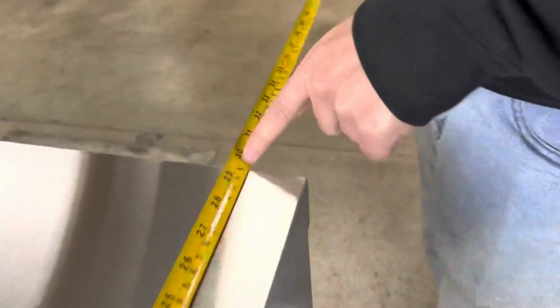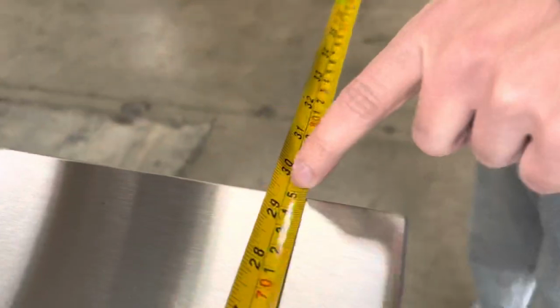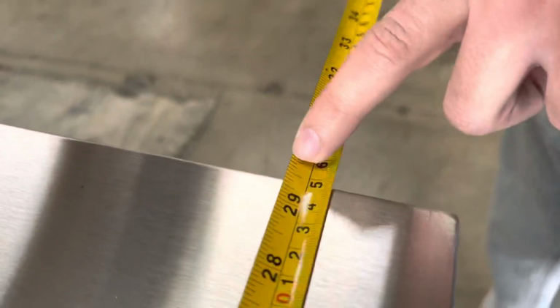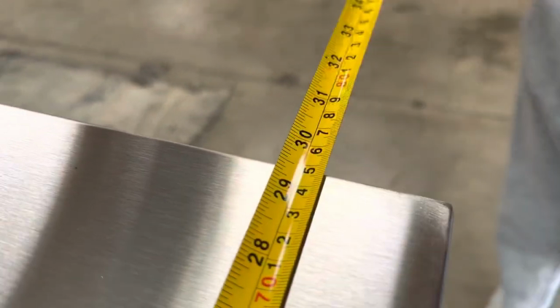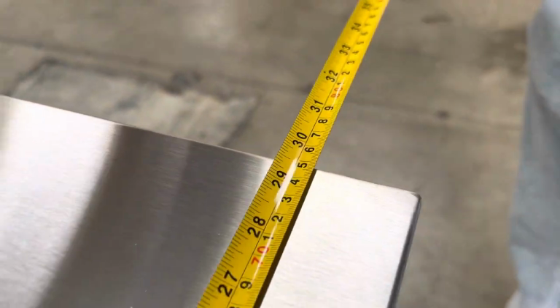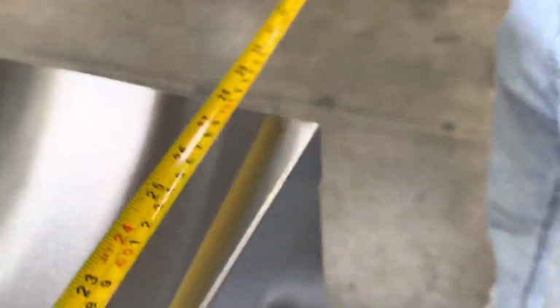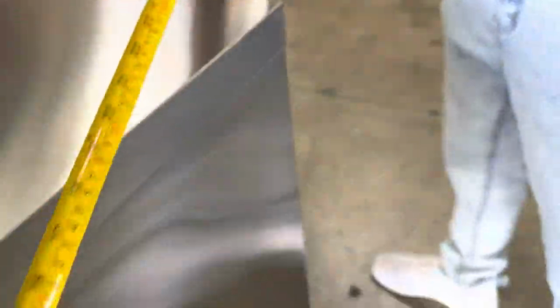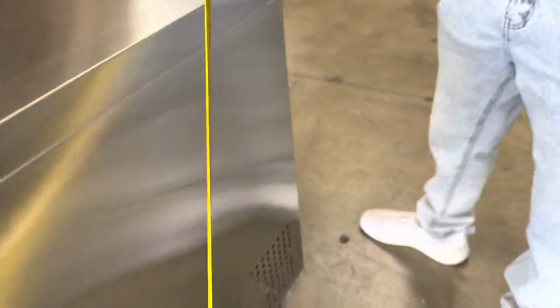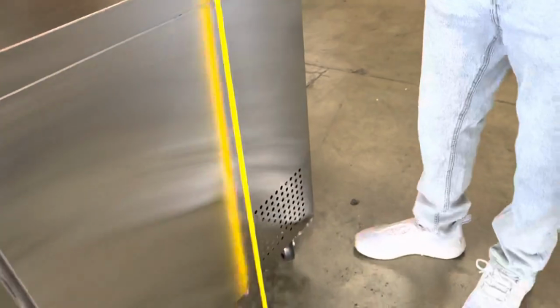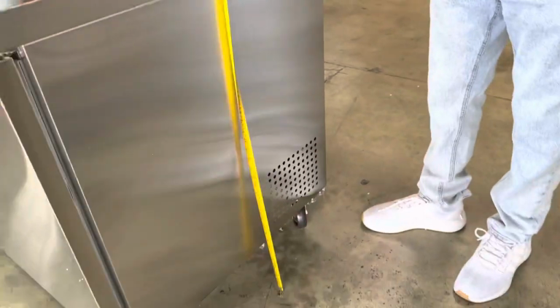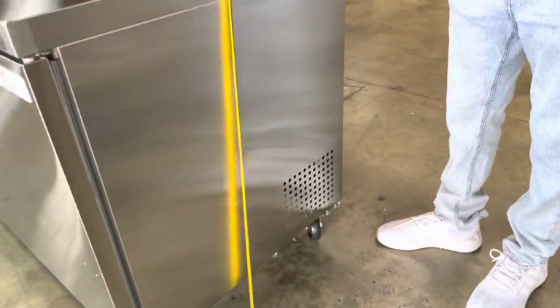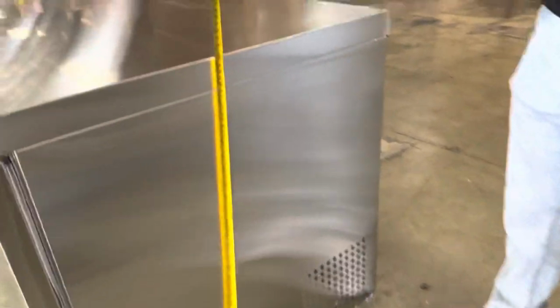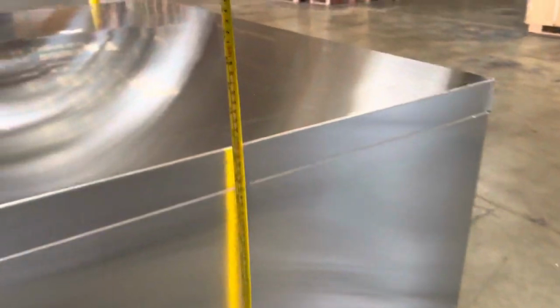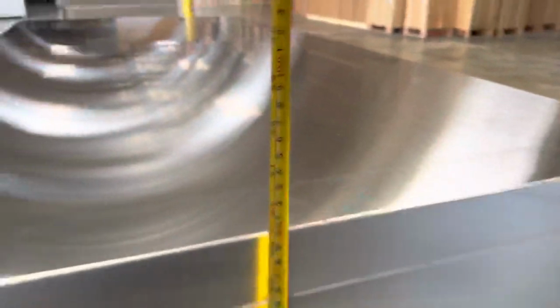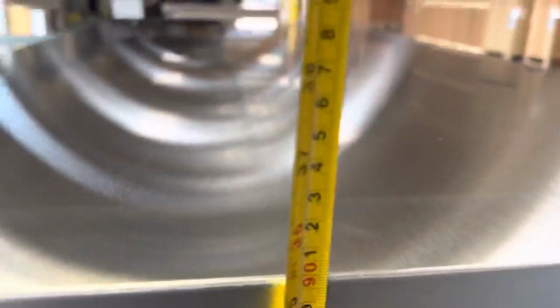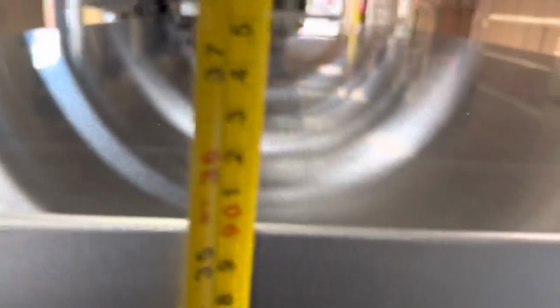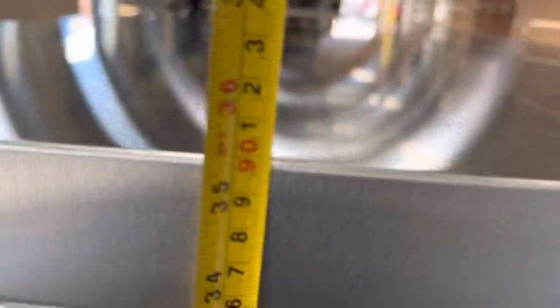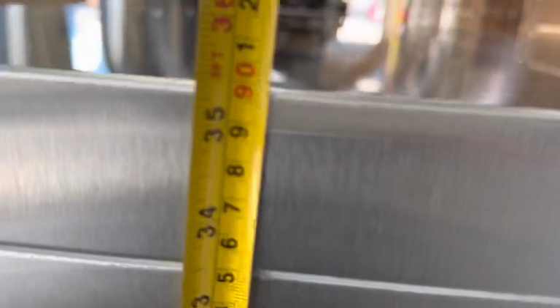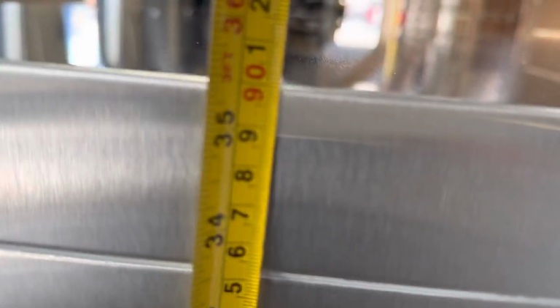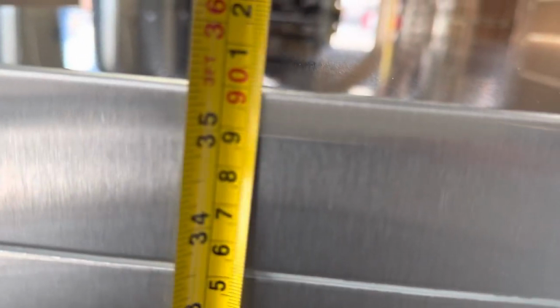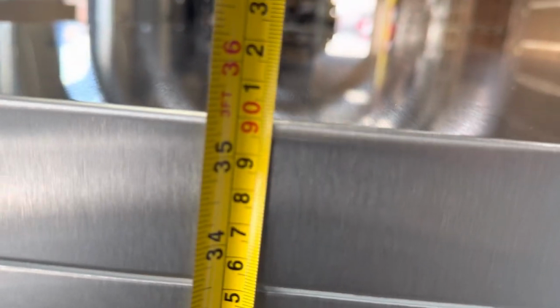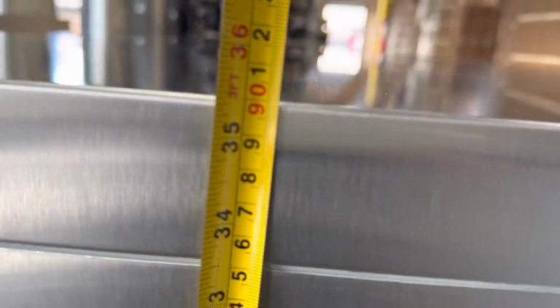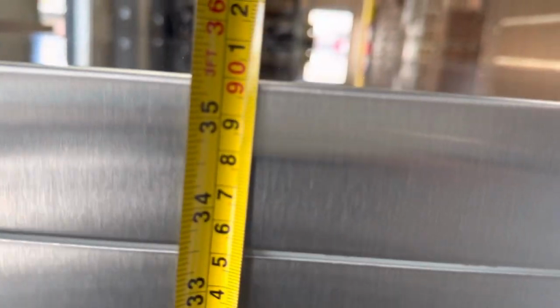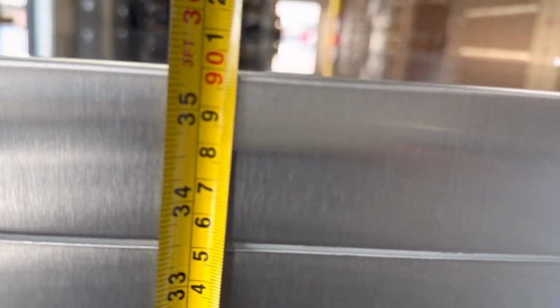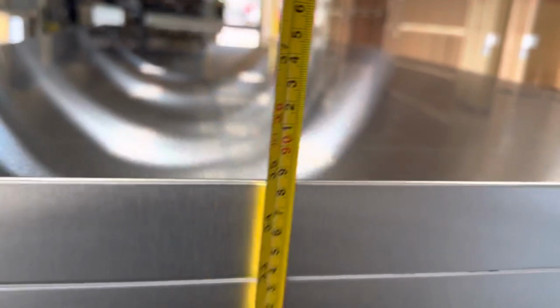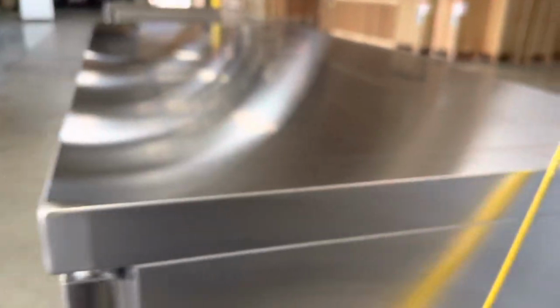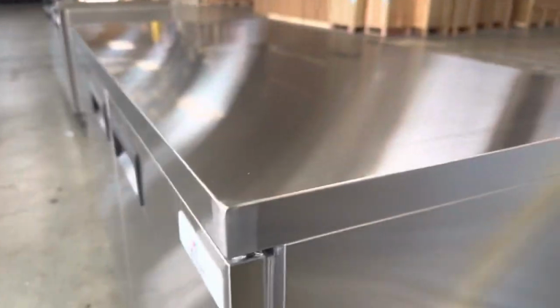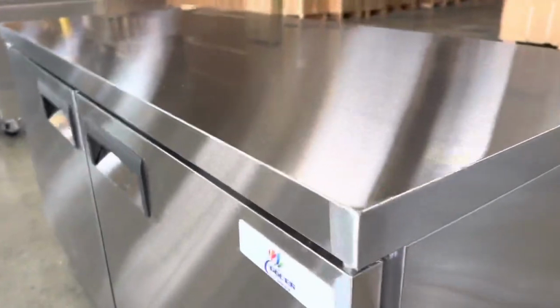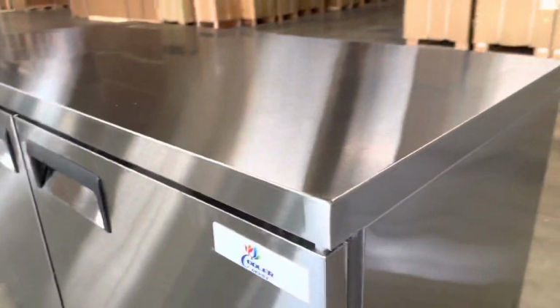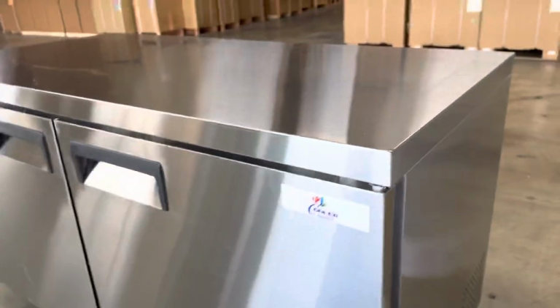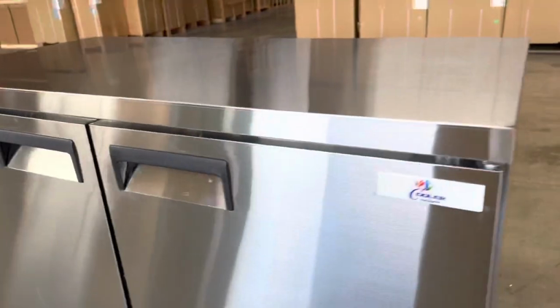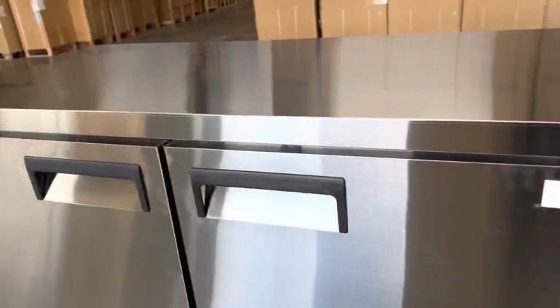Front to back you're looking at 29 and a half inches, and the overall height you're going to be looking at a total of 35 and a half inches. So those are going to be your exterior measurements.